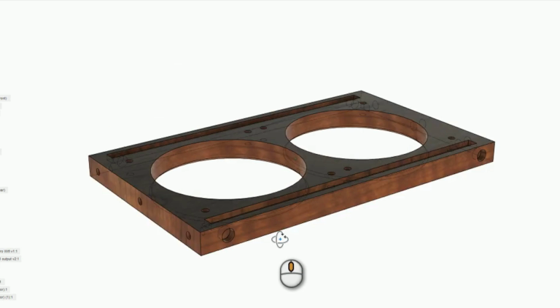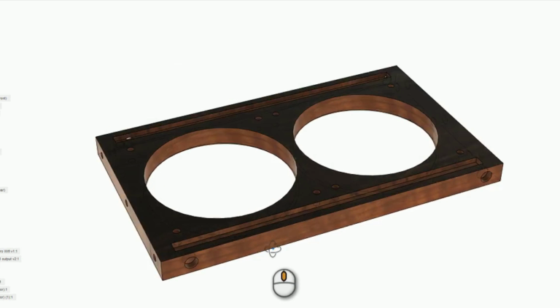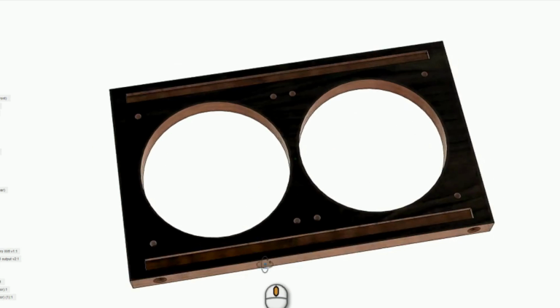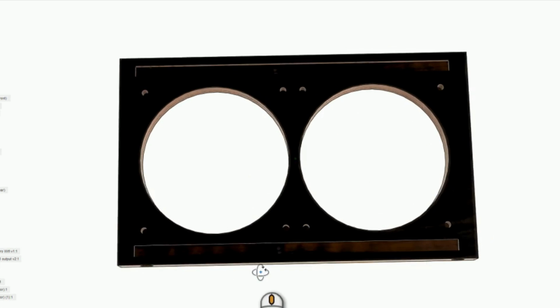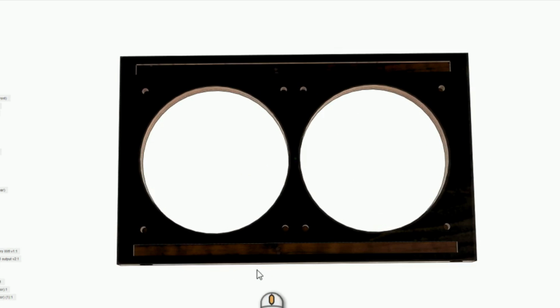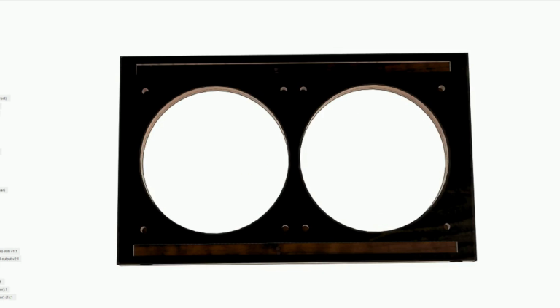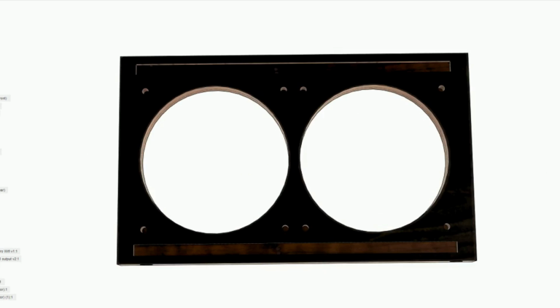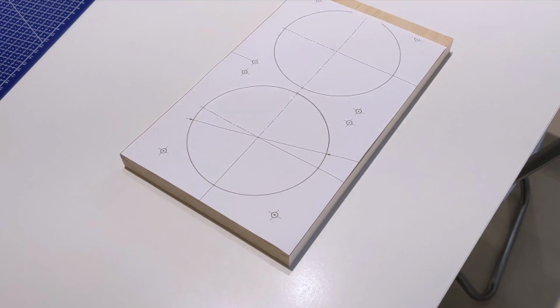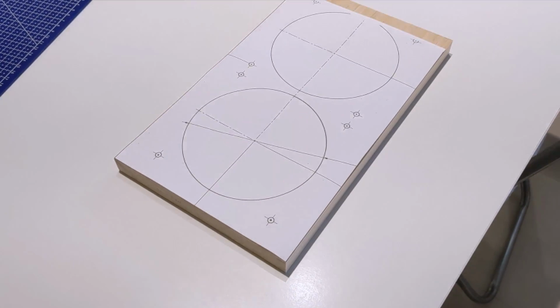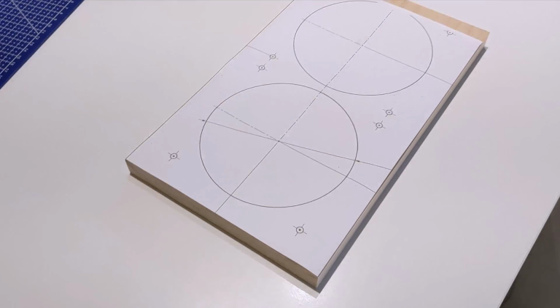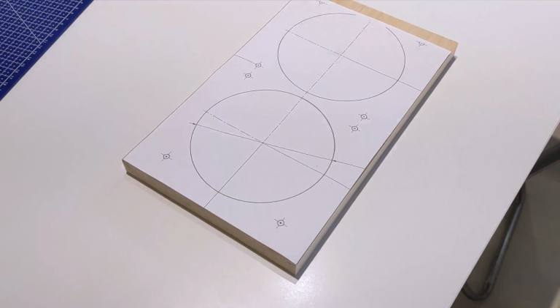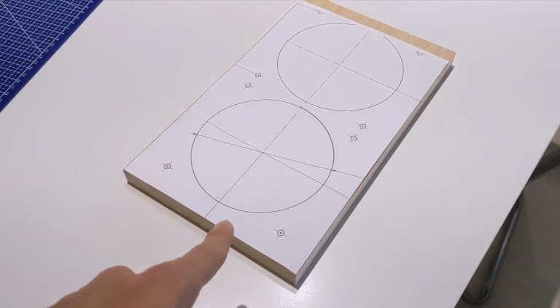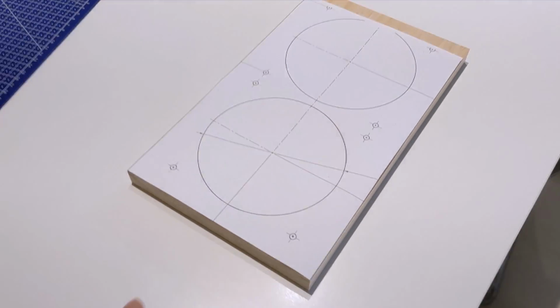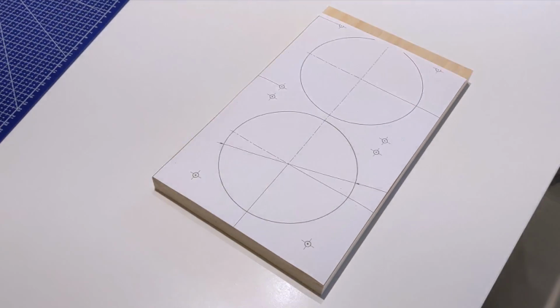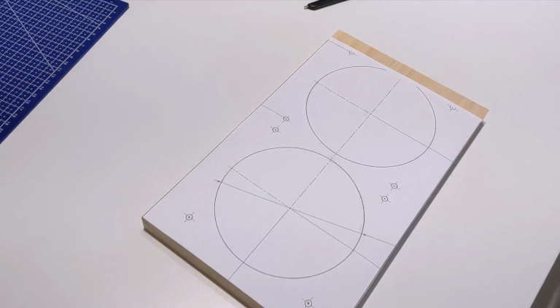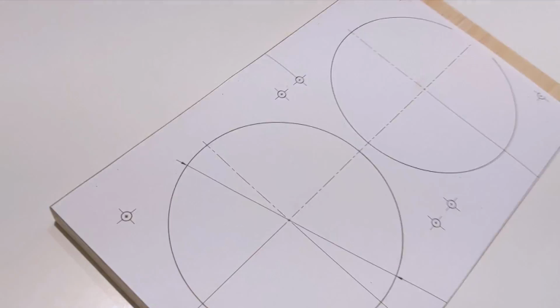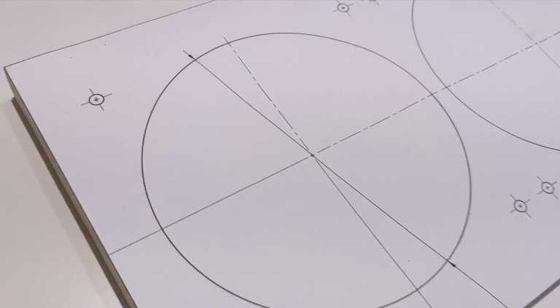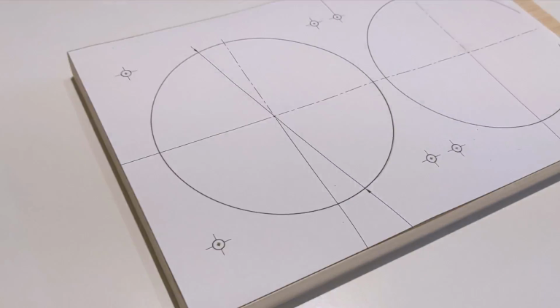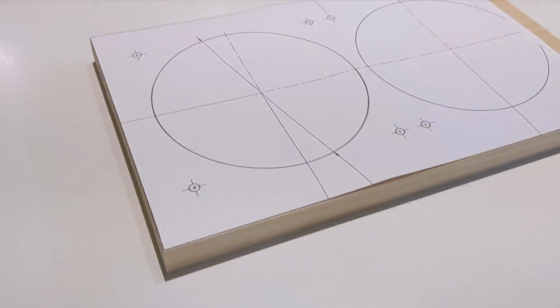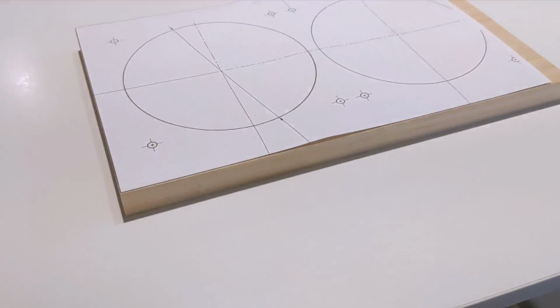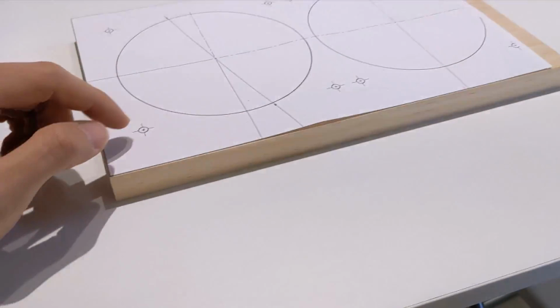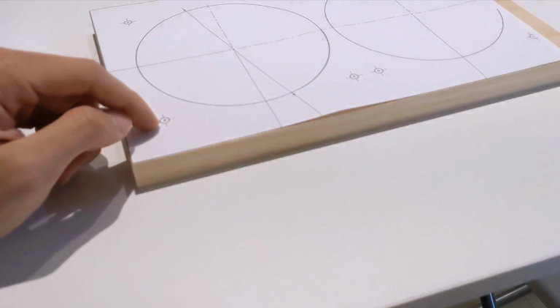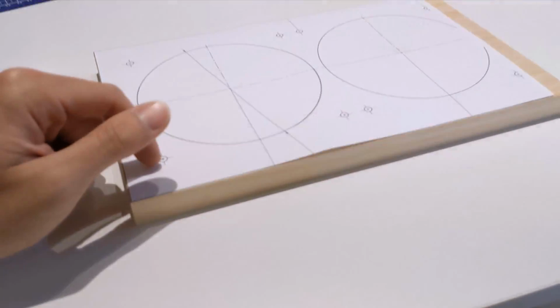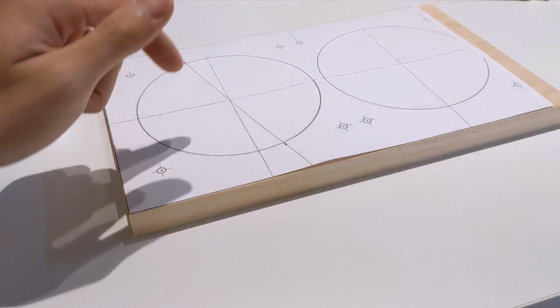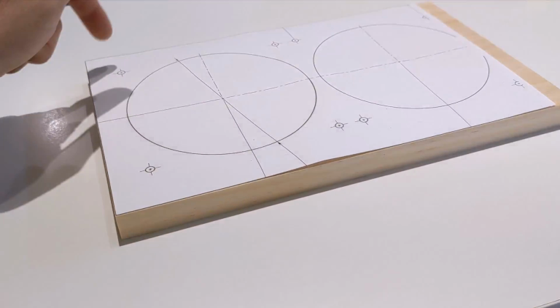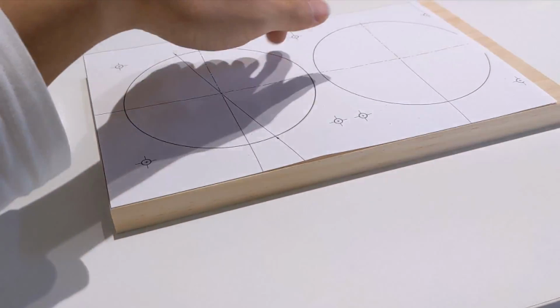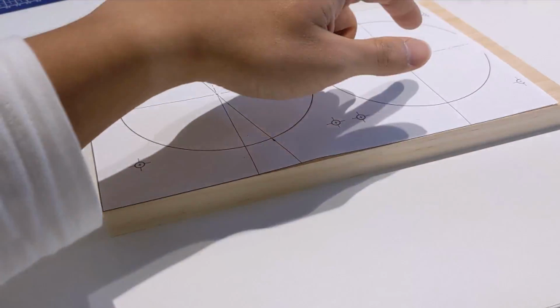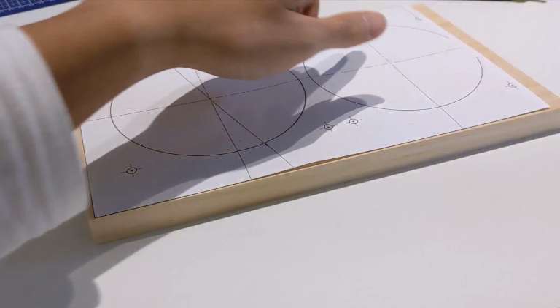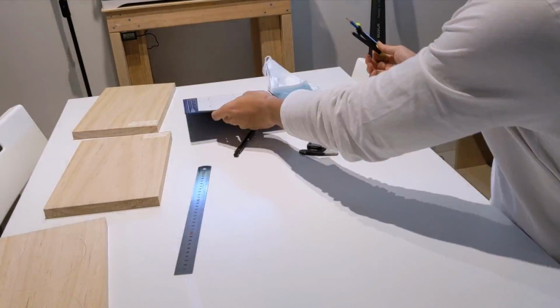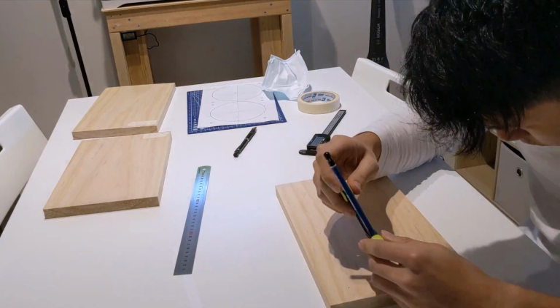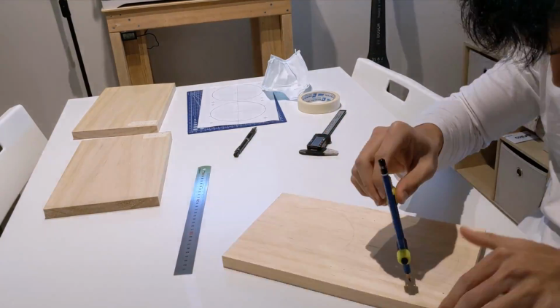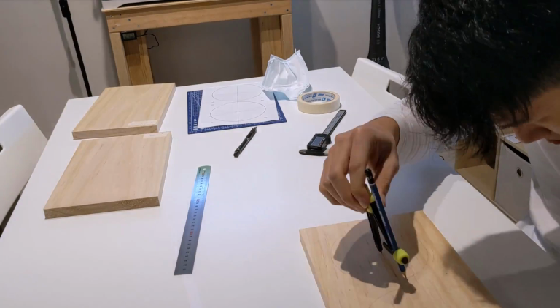I started by cutting the top and bottom panels. This was done by printing out the sketches and using them as templates on a piece of wood. I marked the center holes and used a compass to draw my cutting lines.